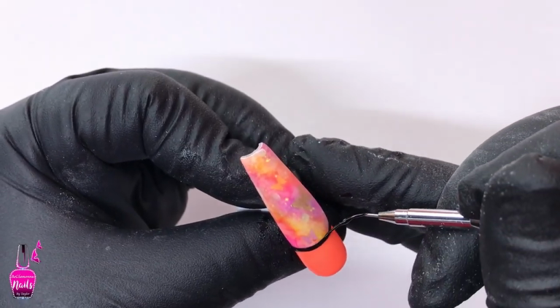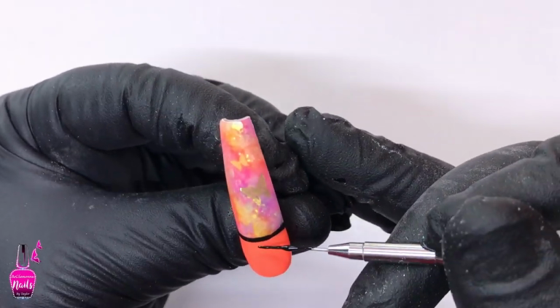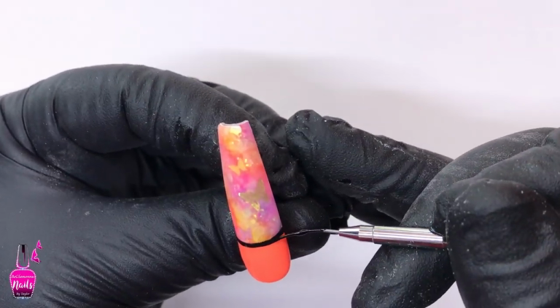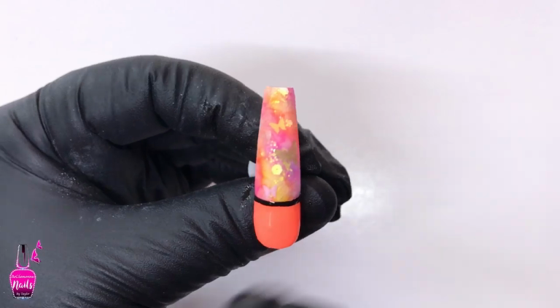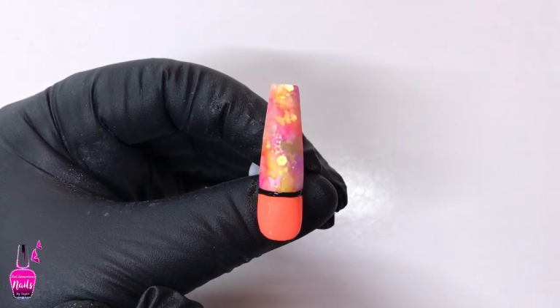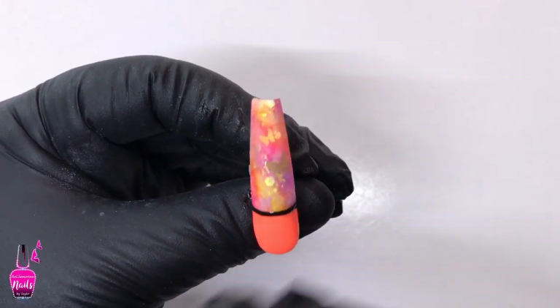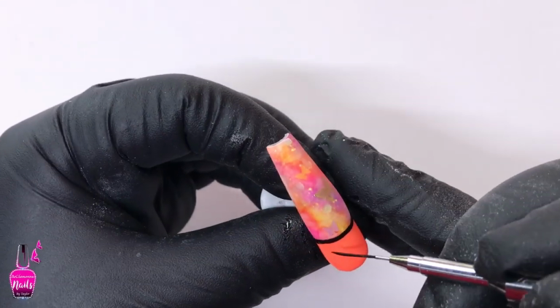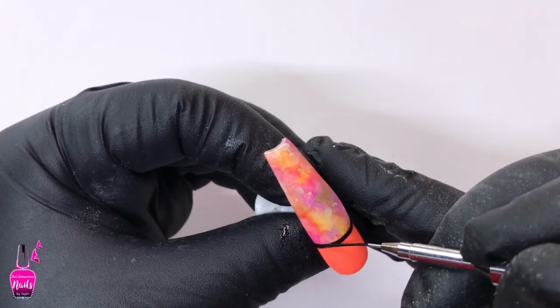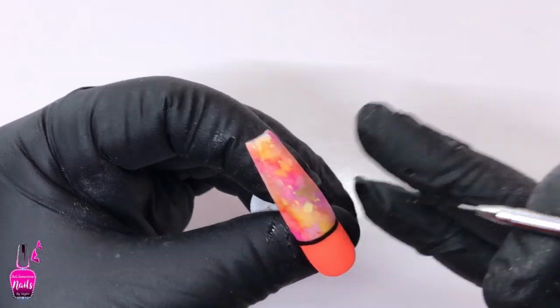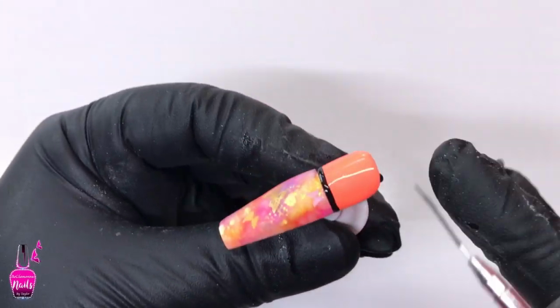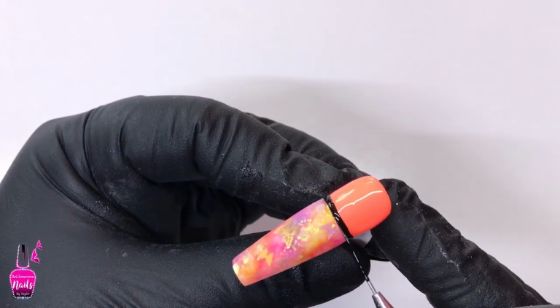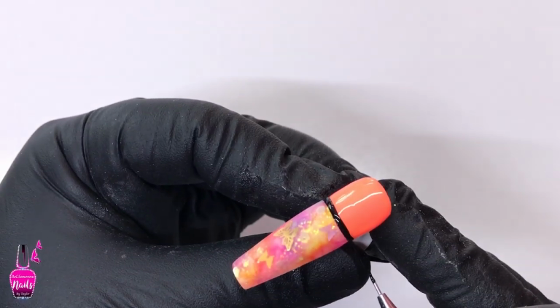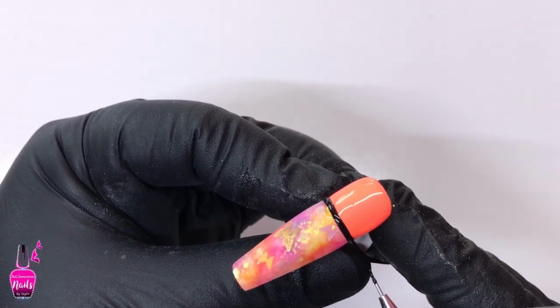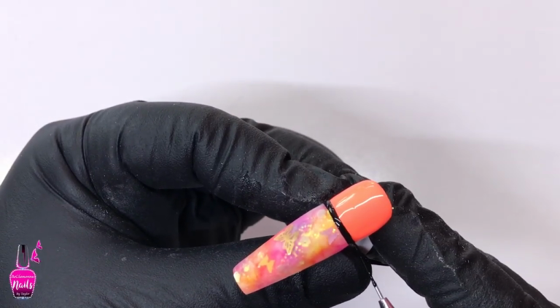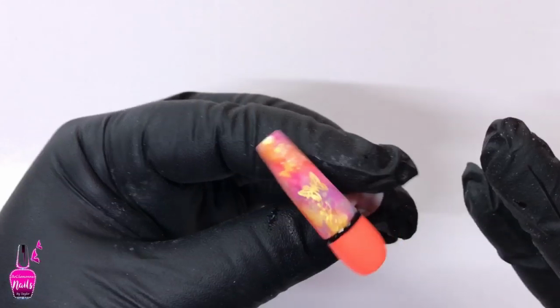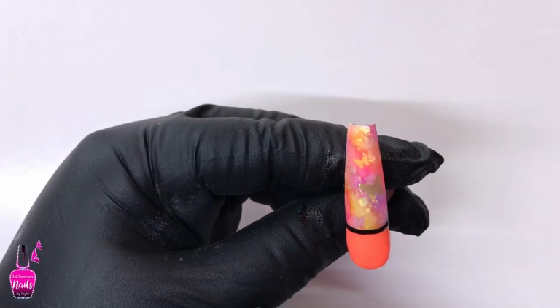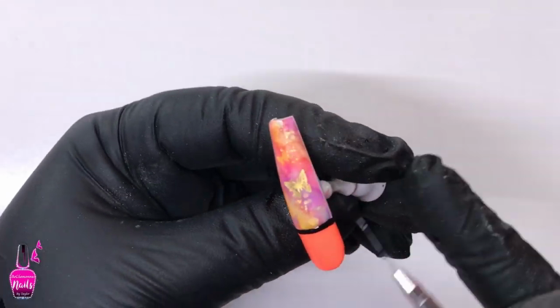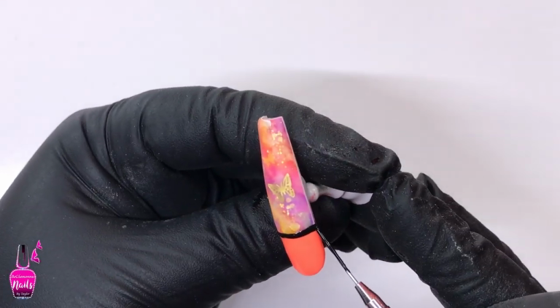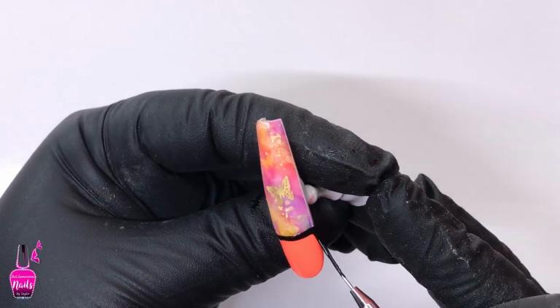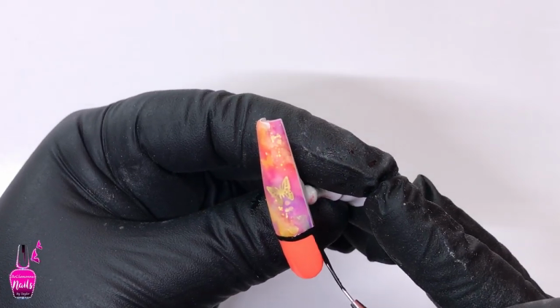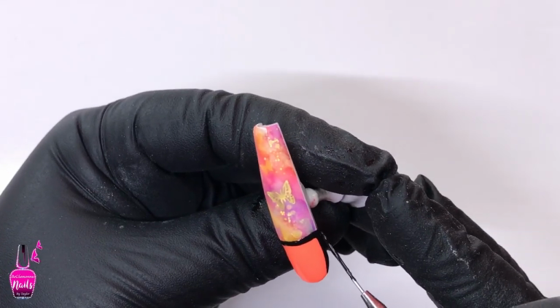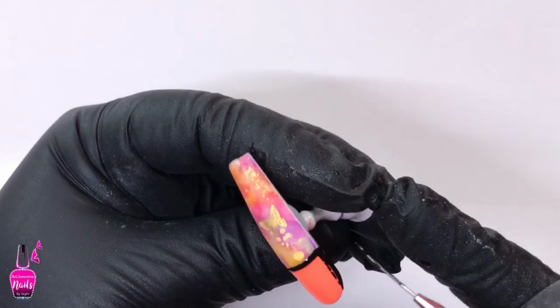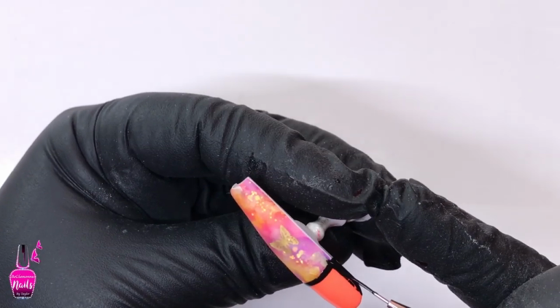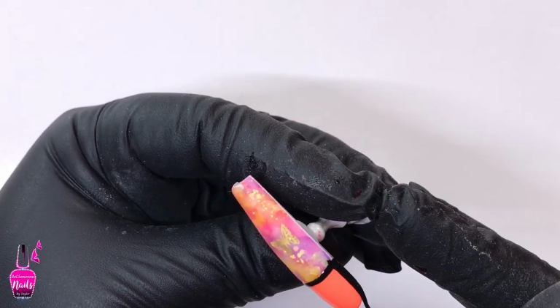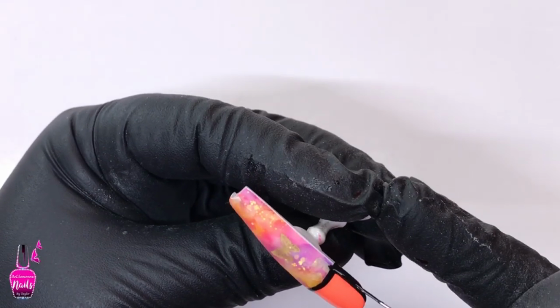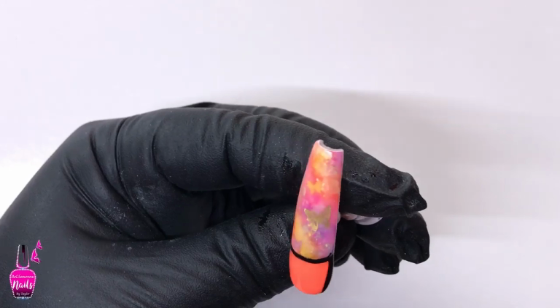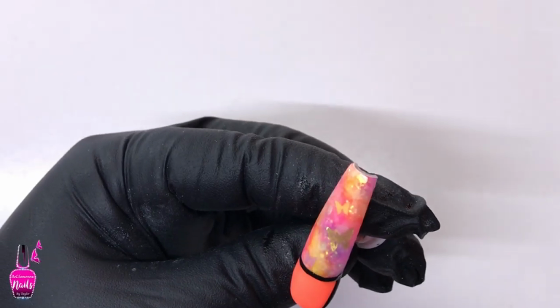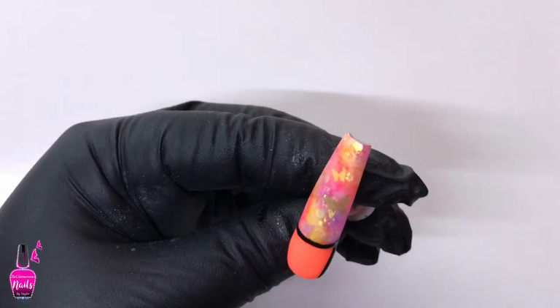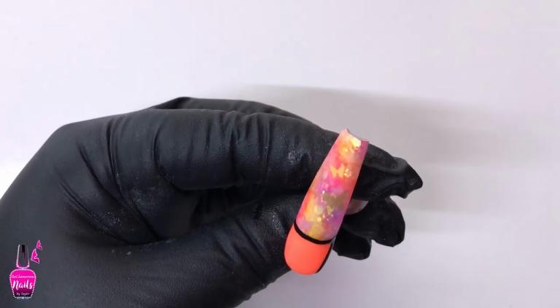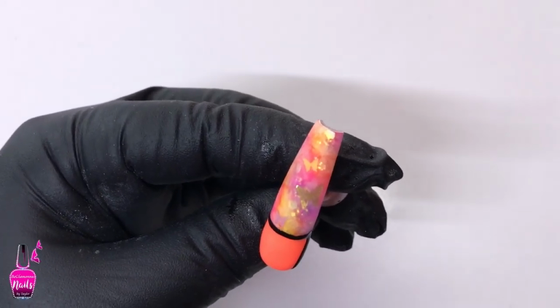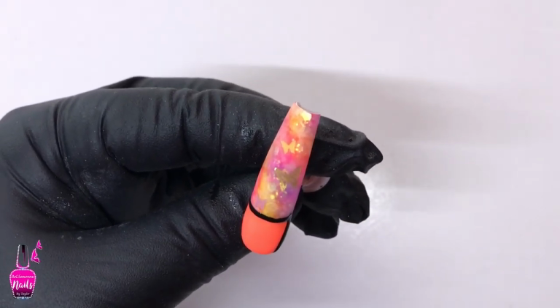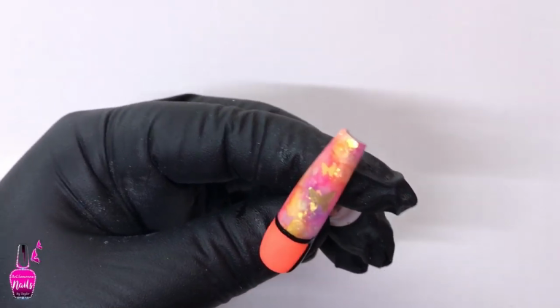I went in with just two abstract lines to one corner of the nail bed area, and then in between those two lines I decided to lay down some rhinestones. I'm using the McCart AB rhinestones in the smallest size, as well as my rhinestone gem gel to hold those crystals in place.